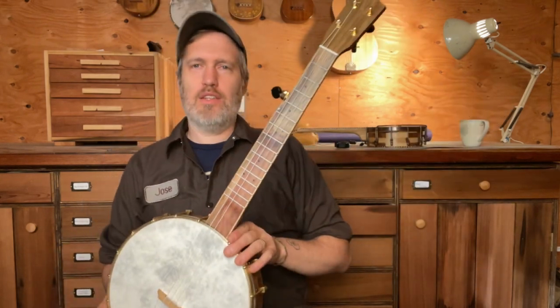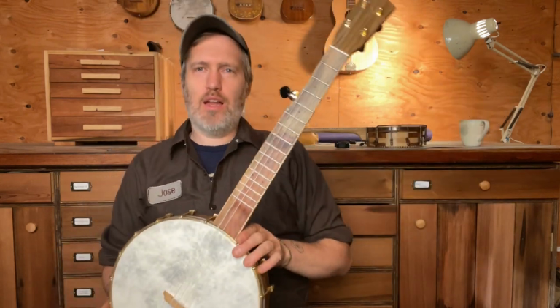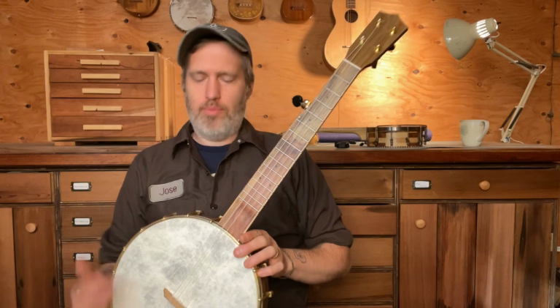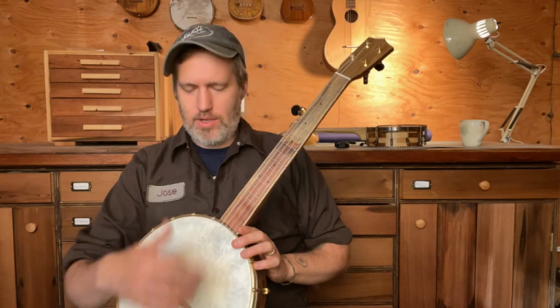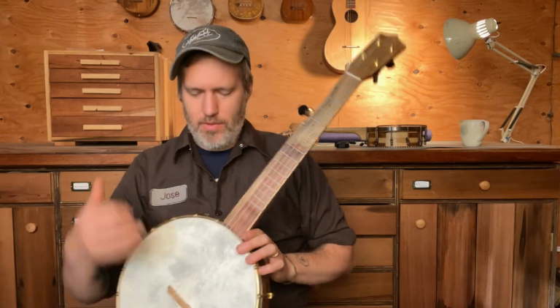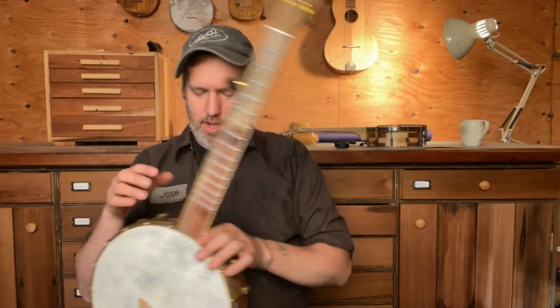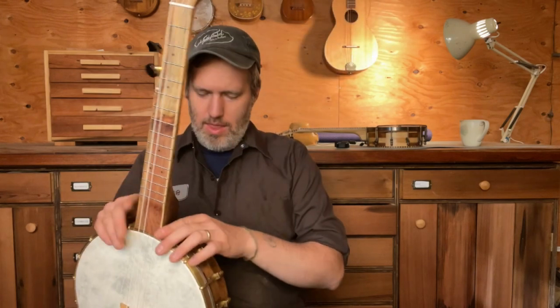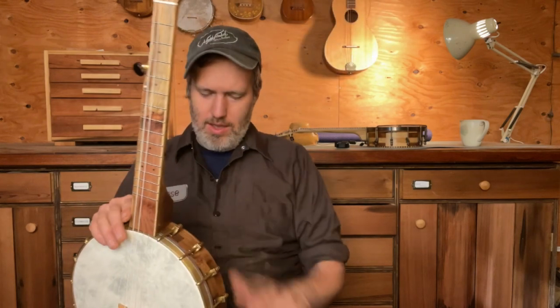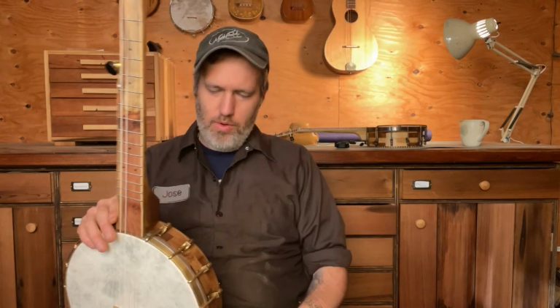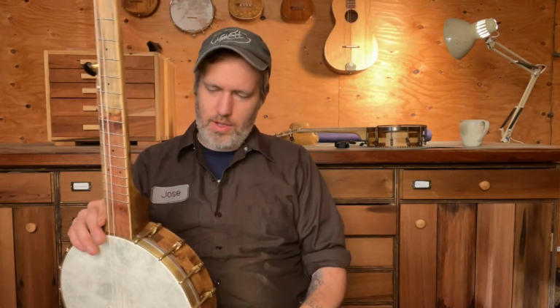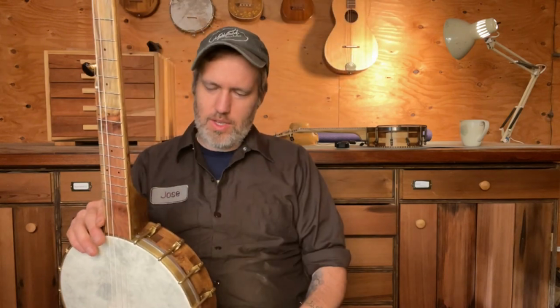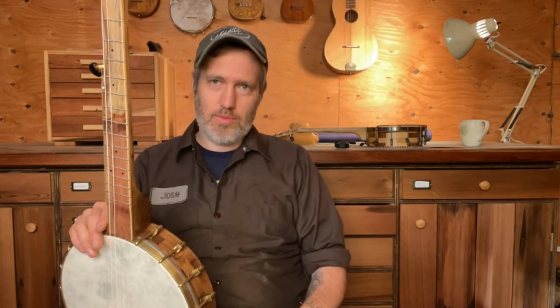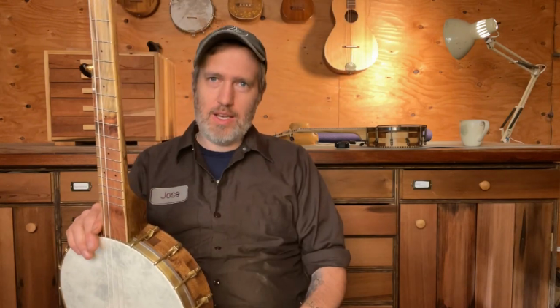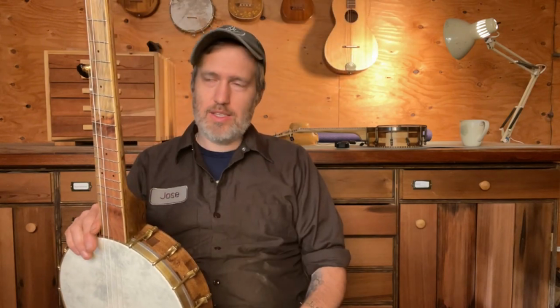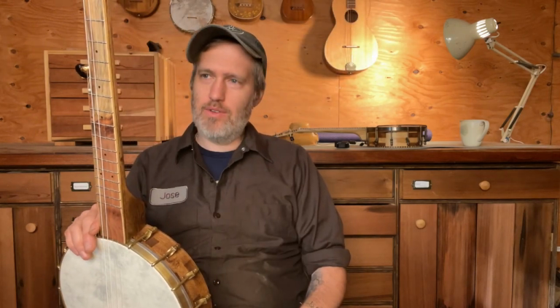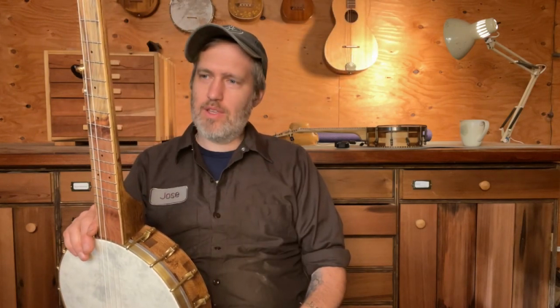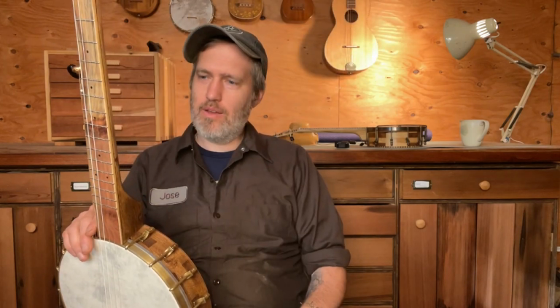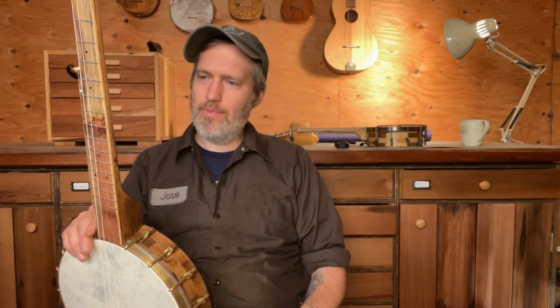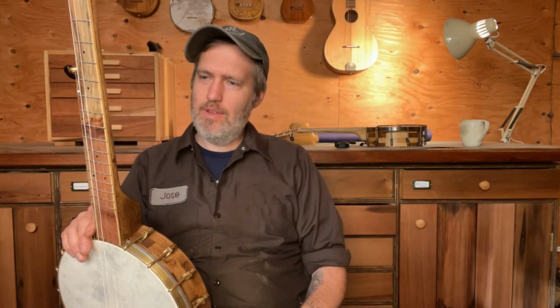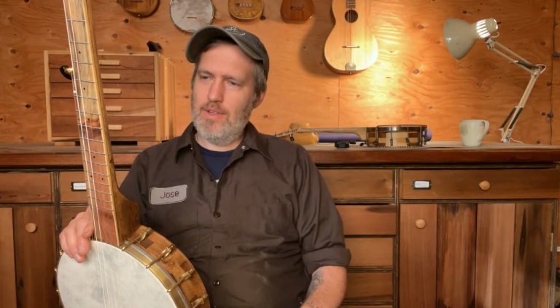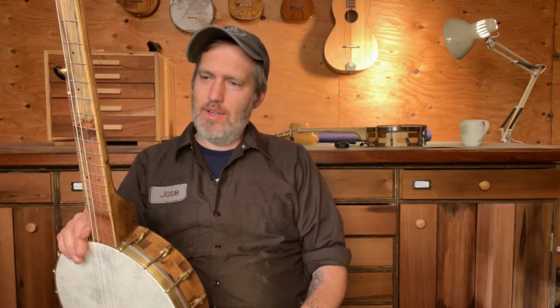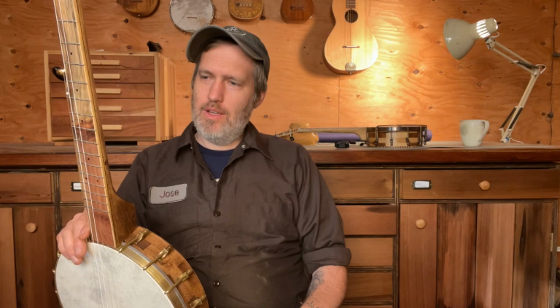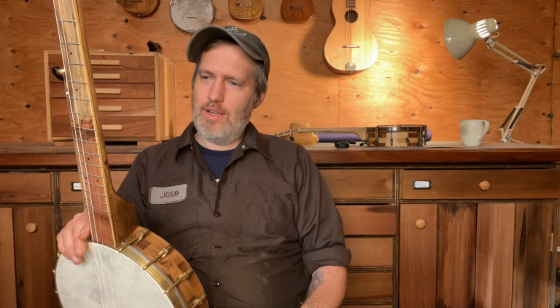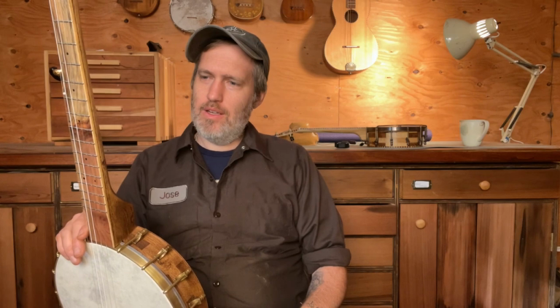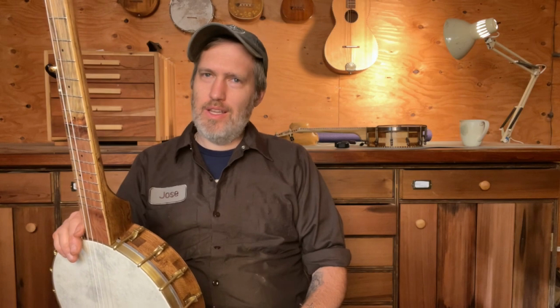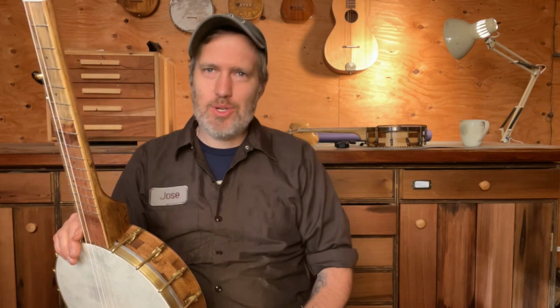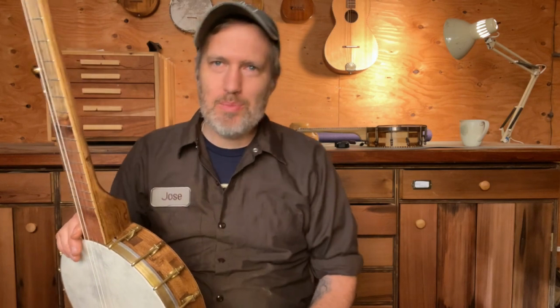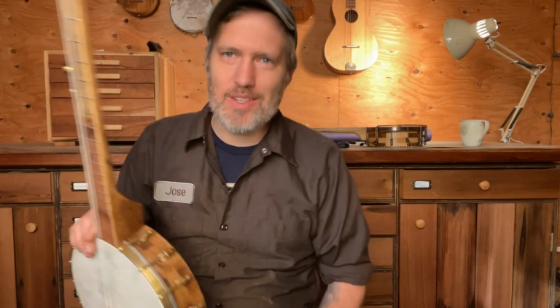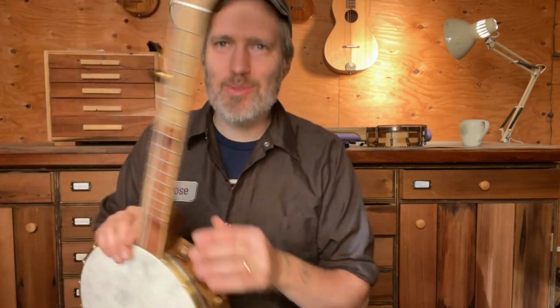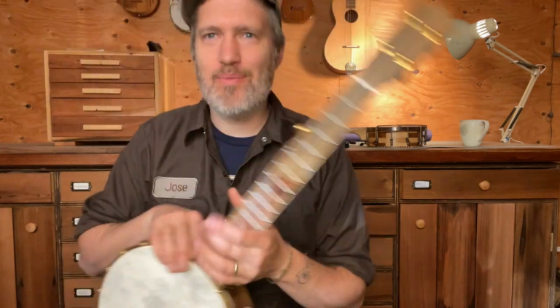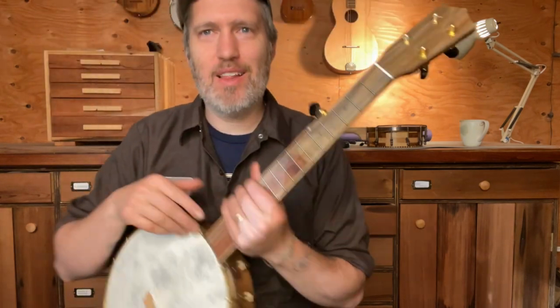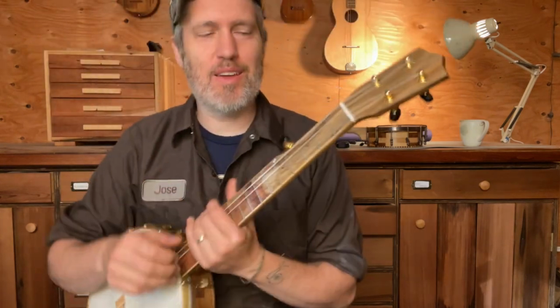It's got a little brass tone ring. And I think oak just has a really nice sound — it's just crispy in a good way.